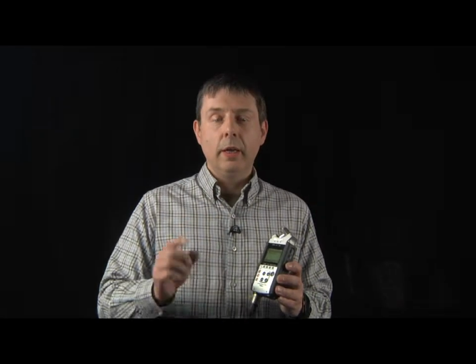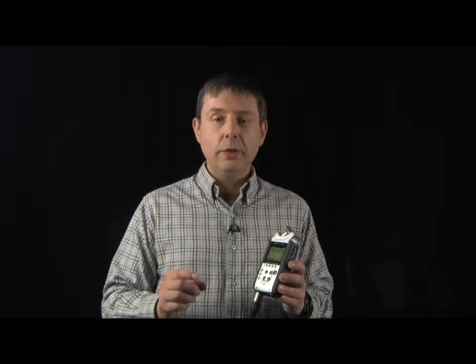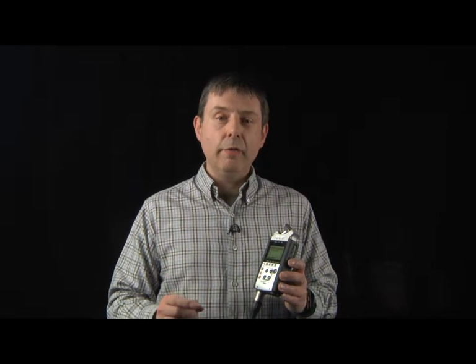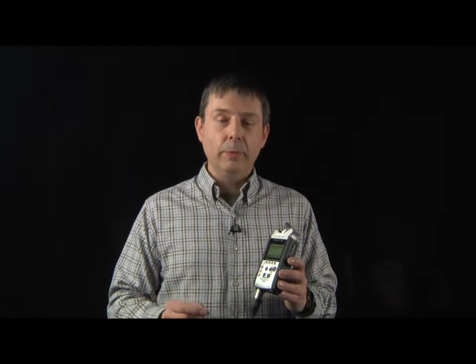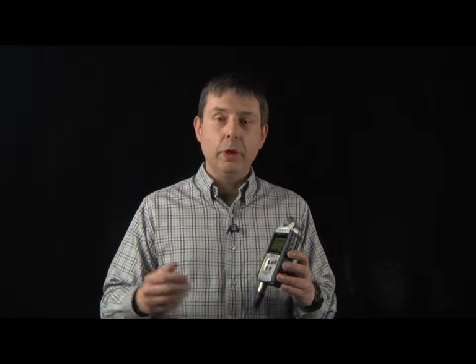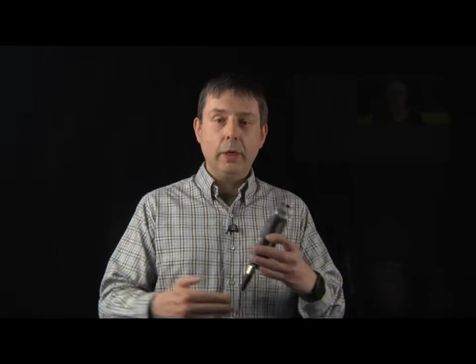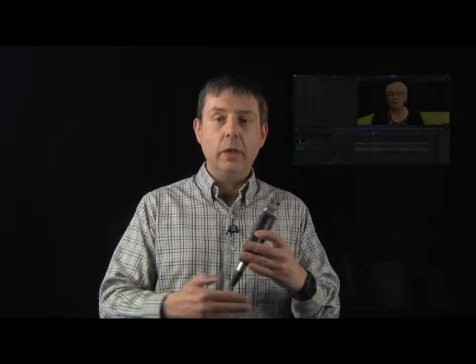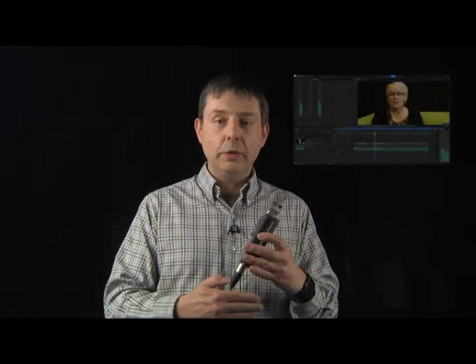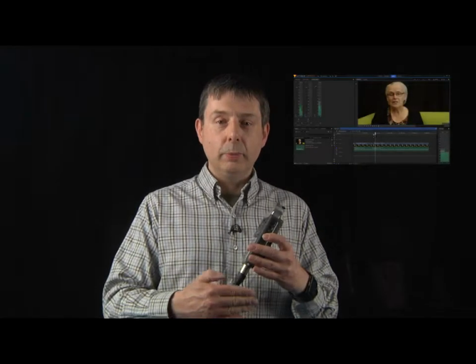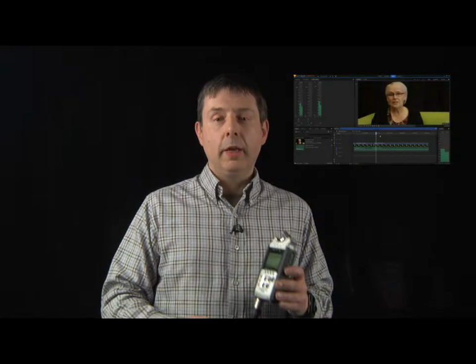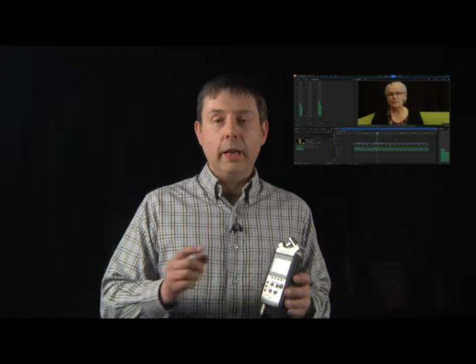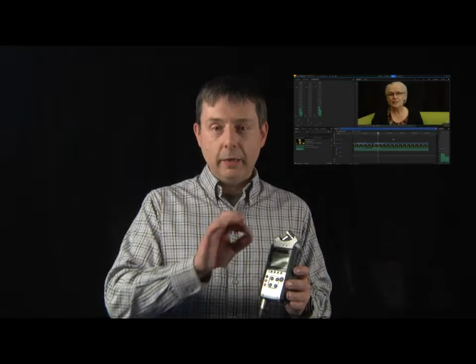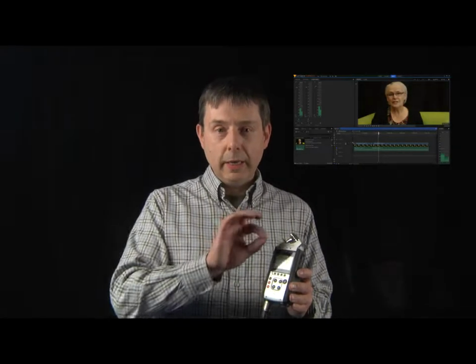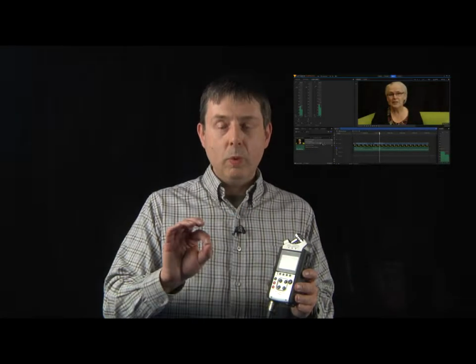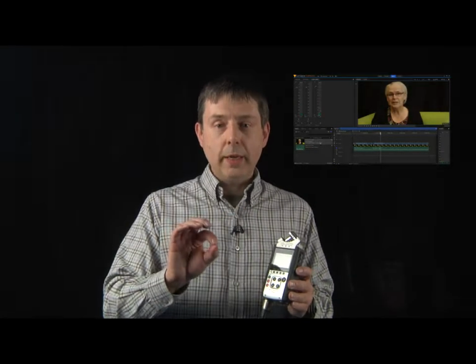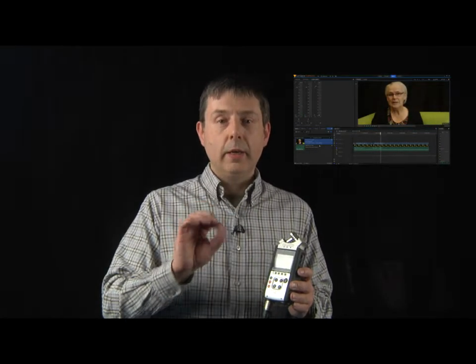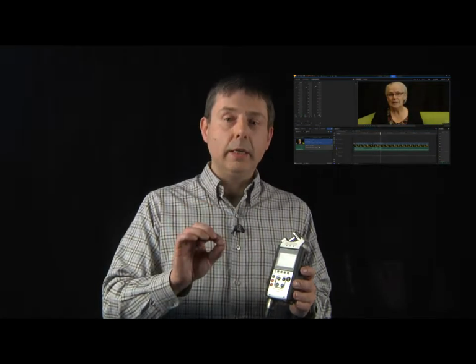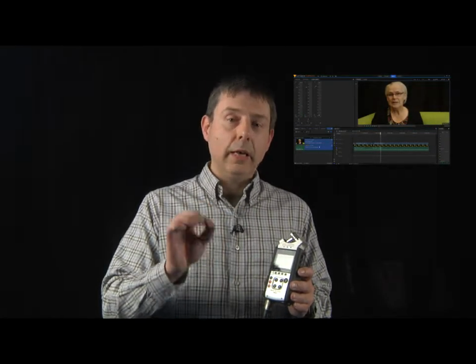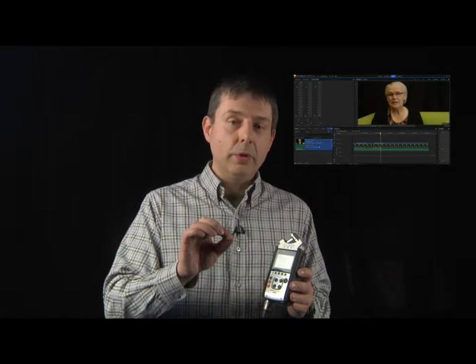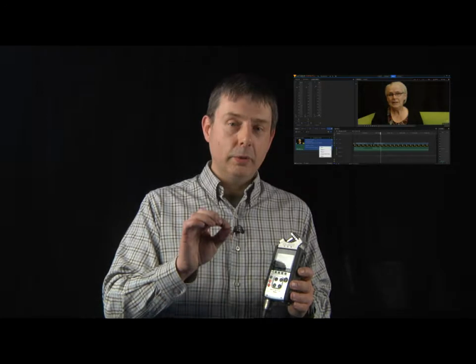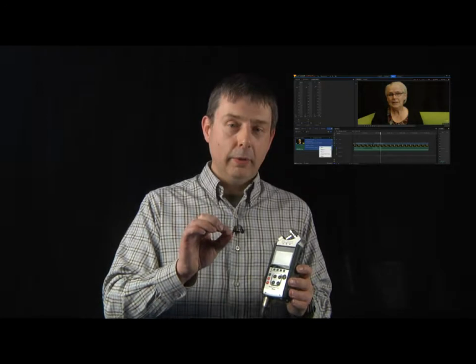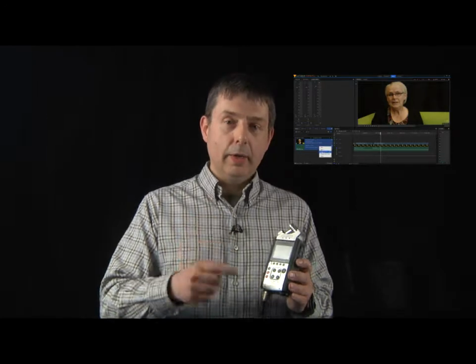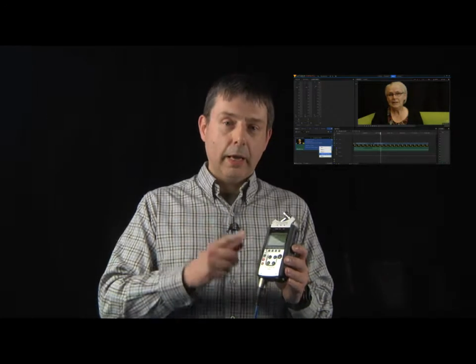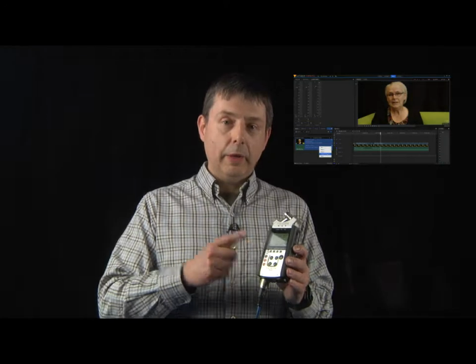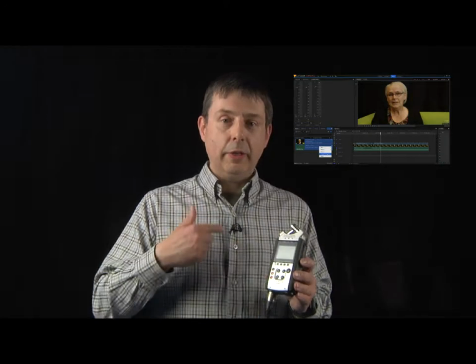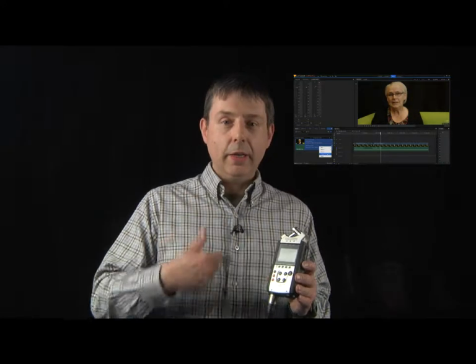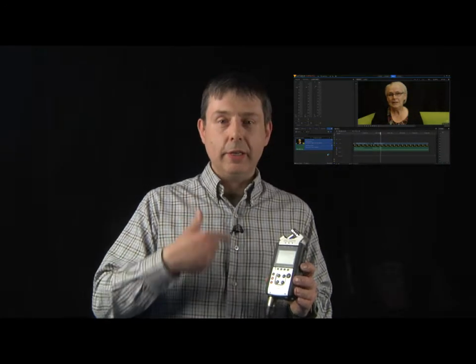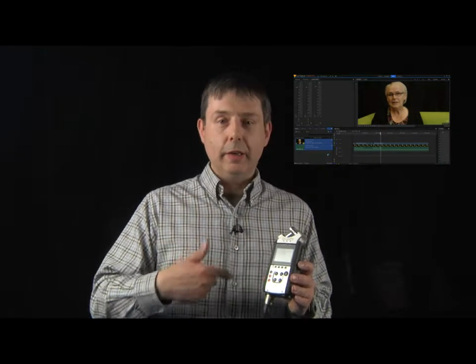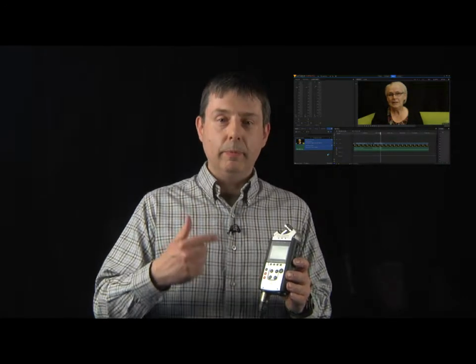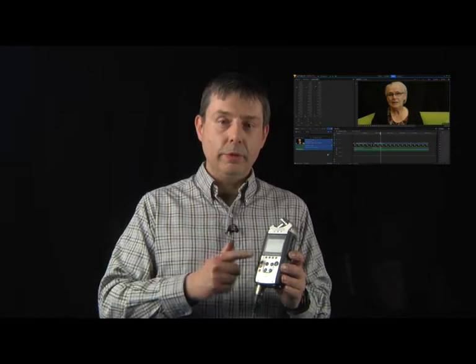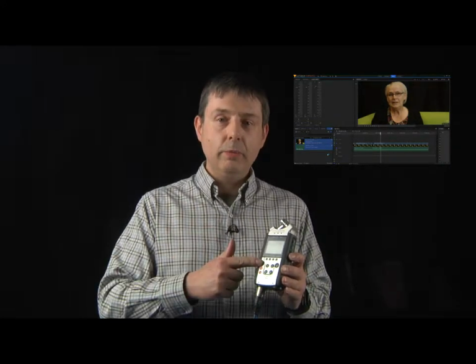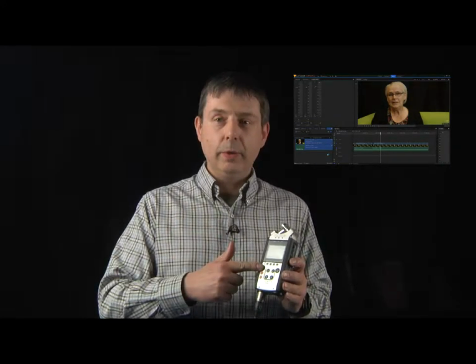And using HitFilm, we could line that up and then take away the camera's audio, and we have the clear sound from the Zoom recorder.